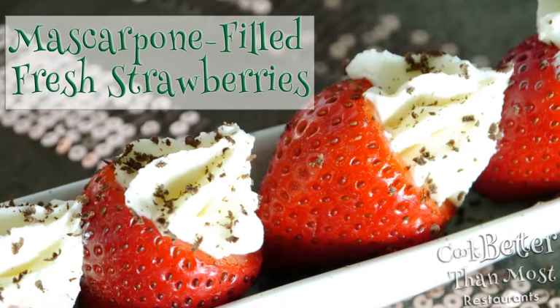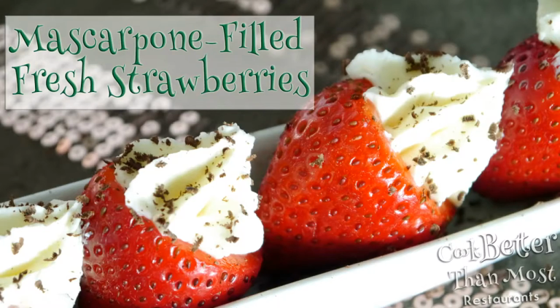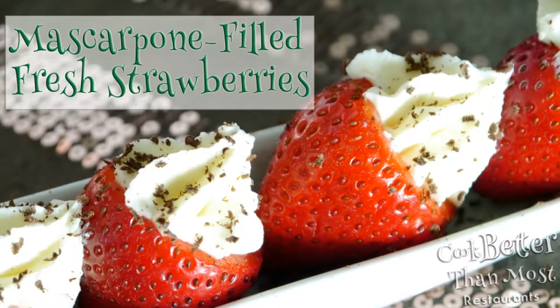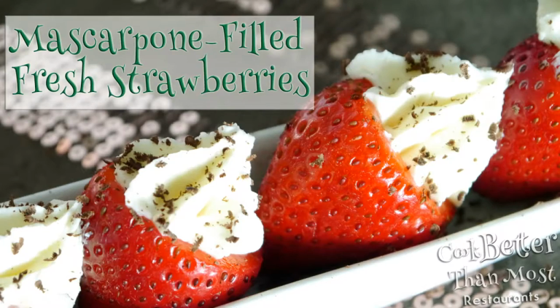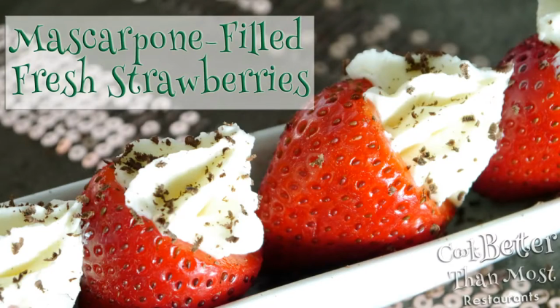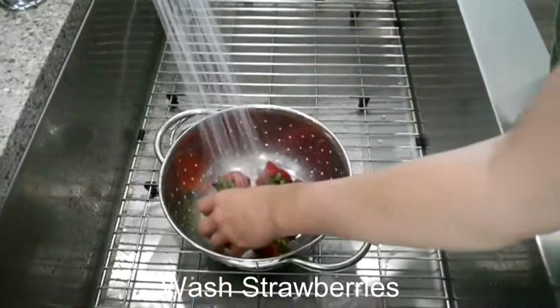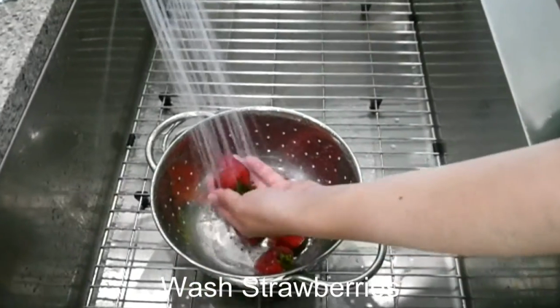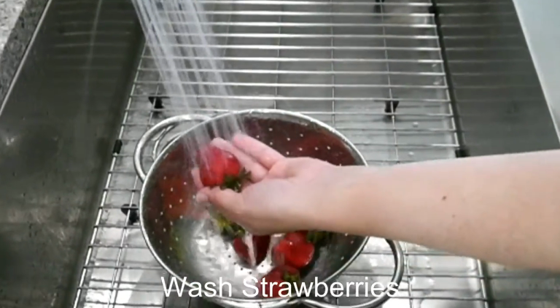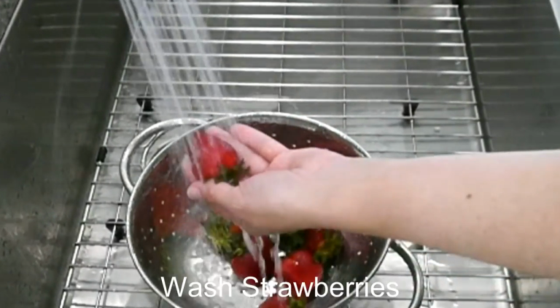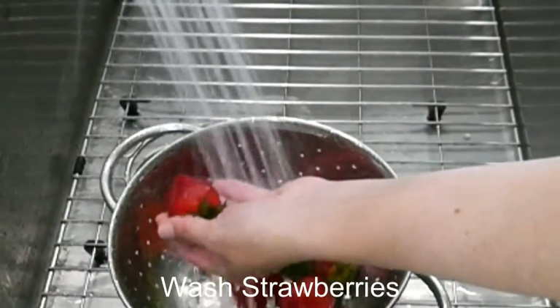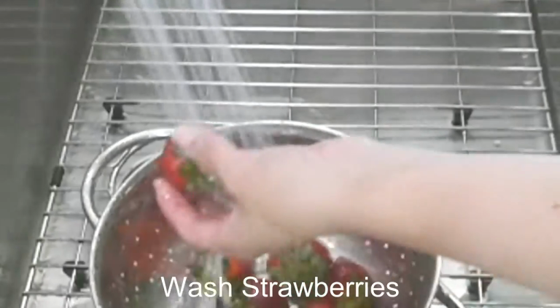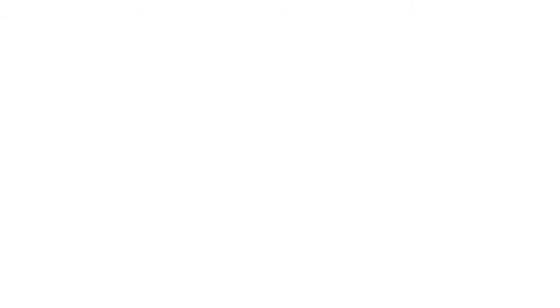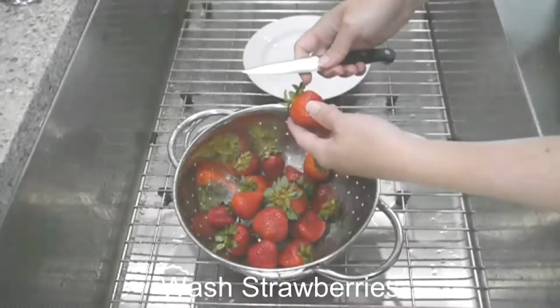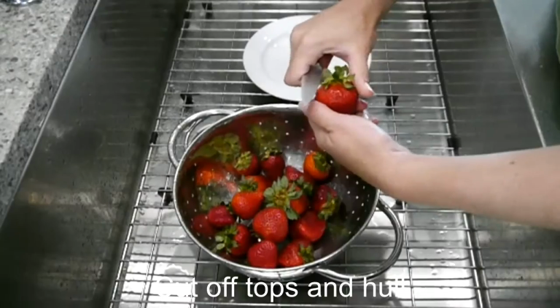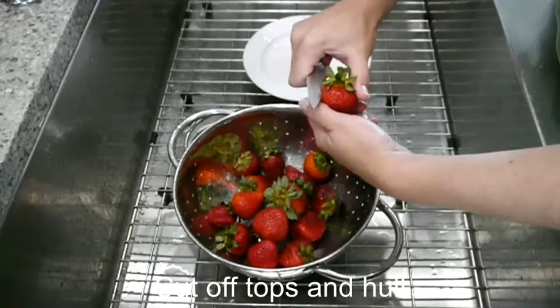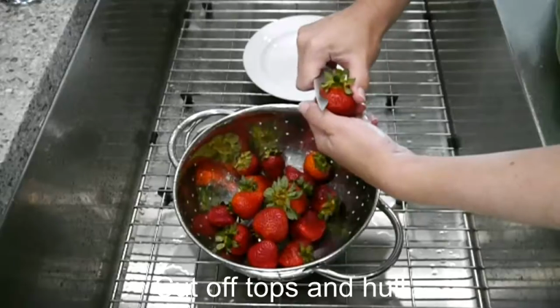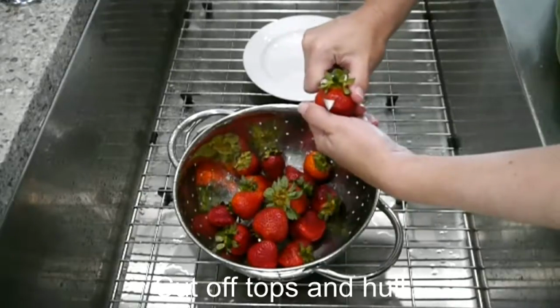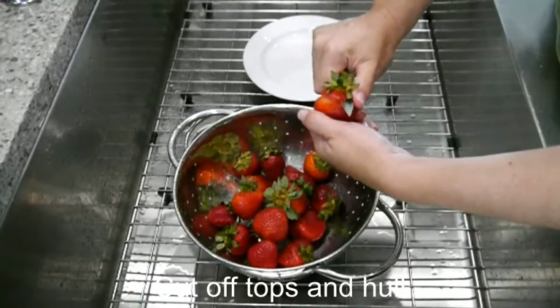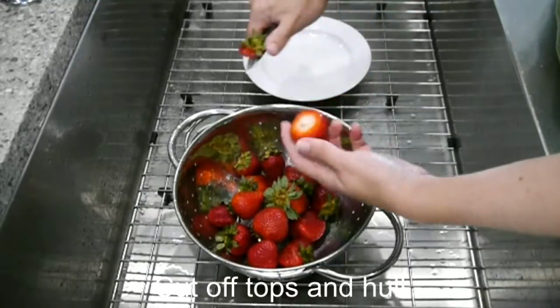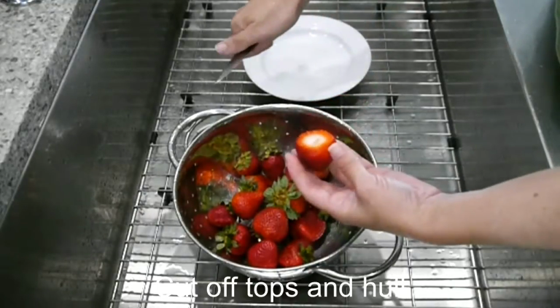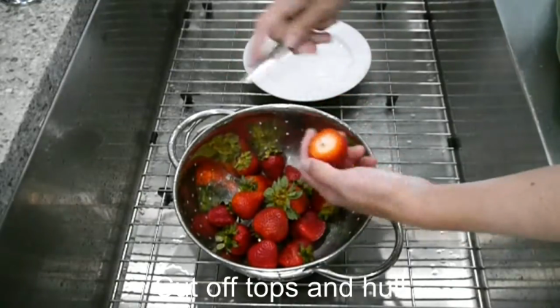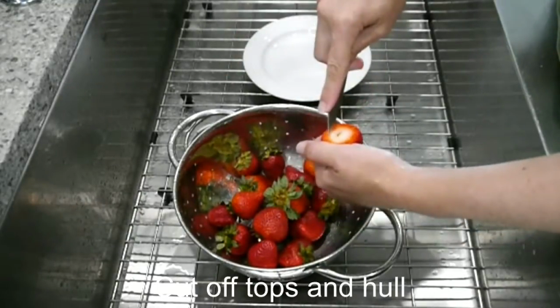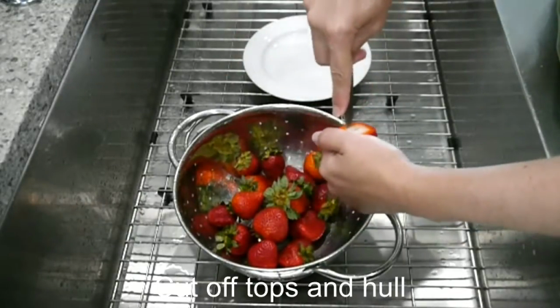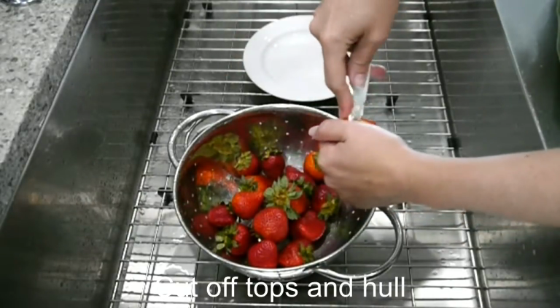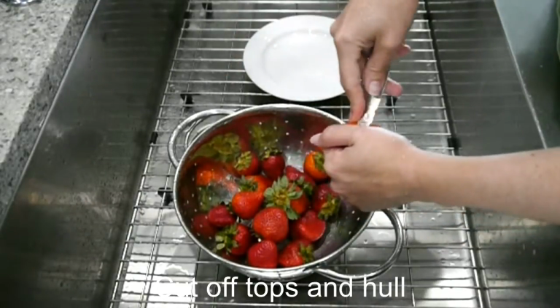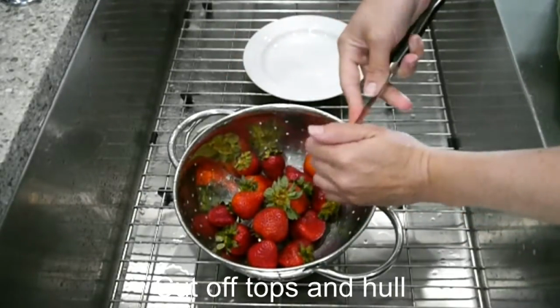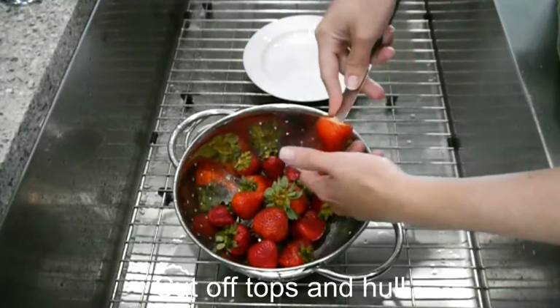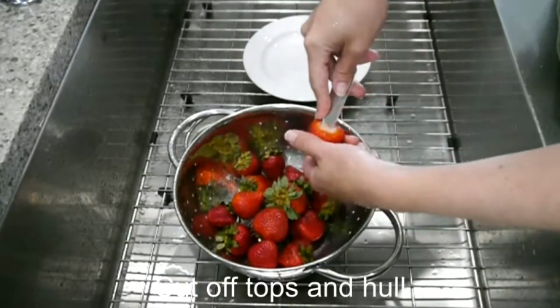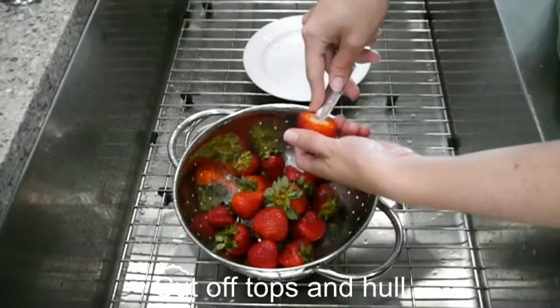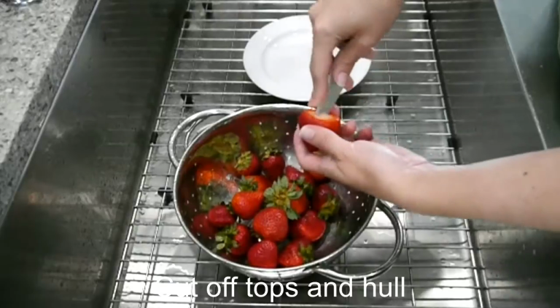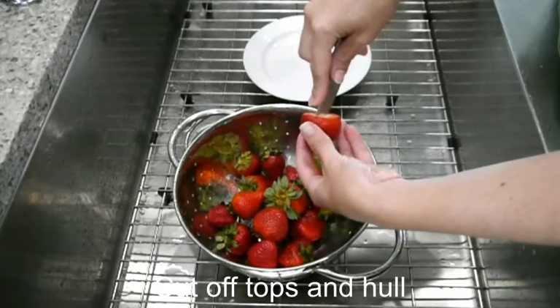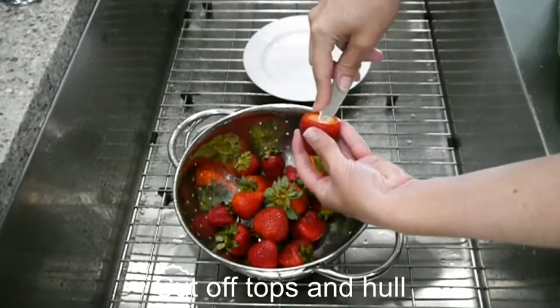Hi, today I'm going to show you how to make some mascarpone filled fresh strawberries. Wash your berries and haul the centers out. Be careful not to poke a hole in the bottom because you're going to want to fill it with your mascarpone cheese.